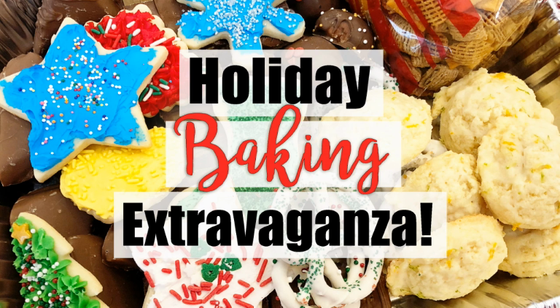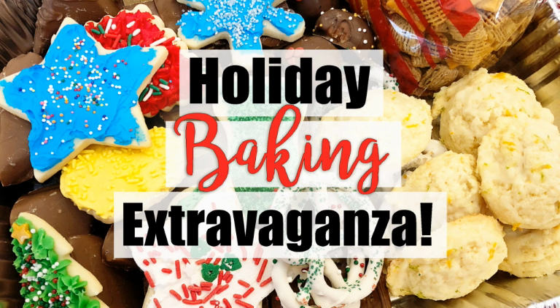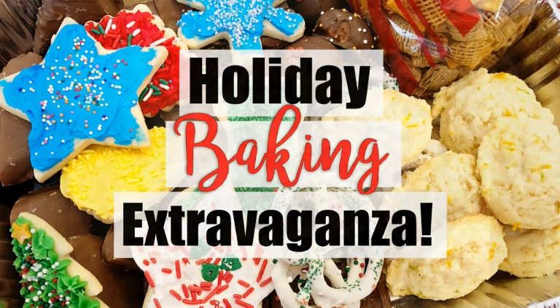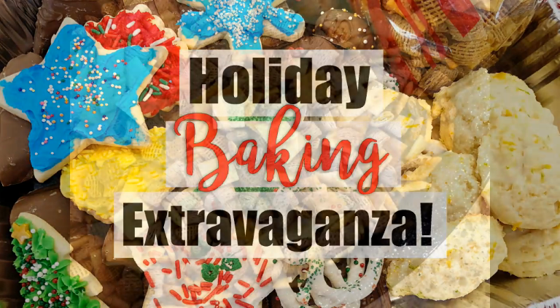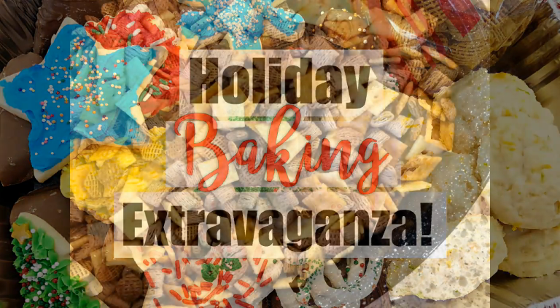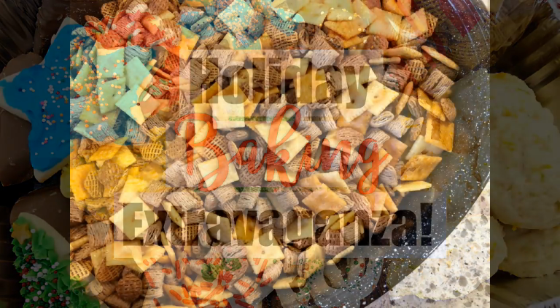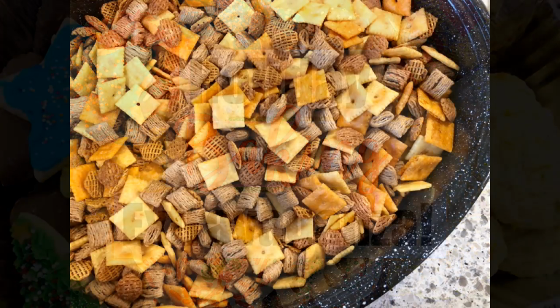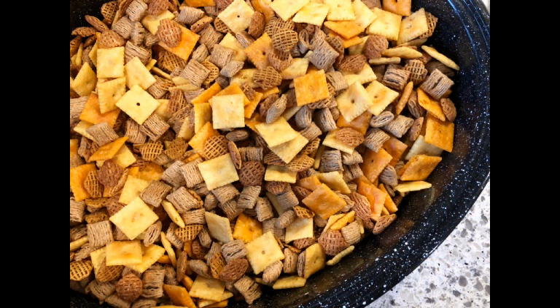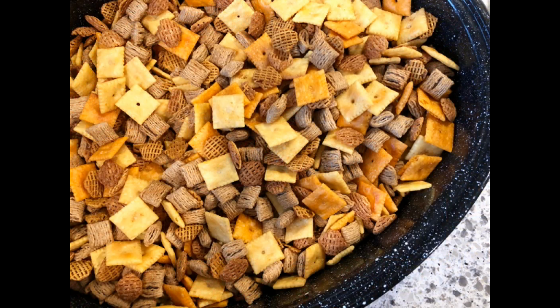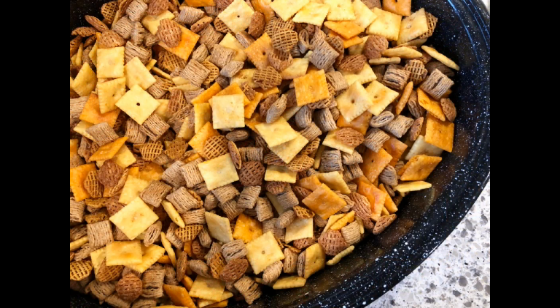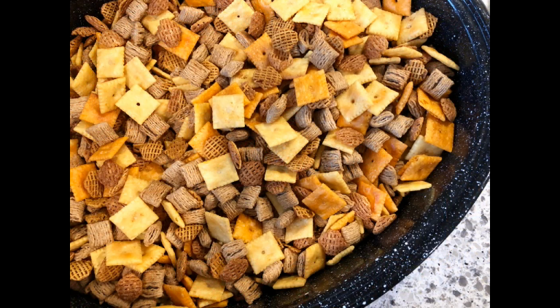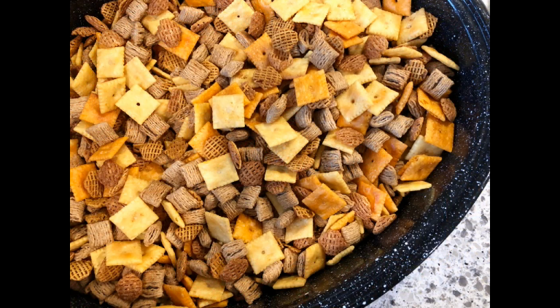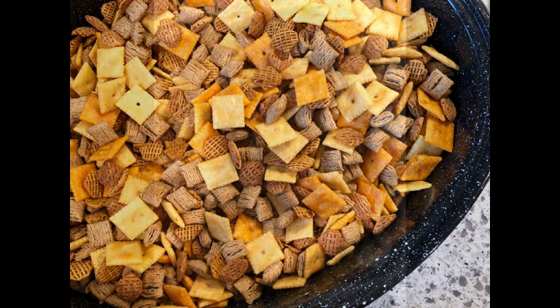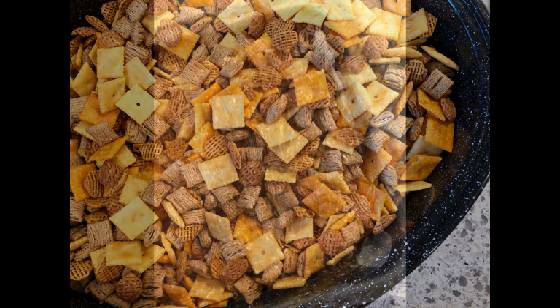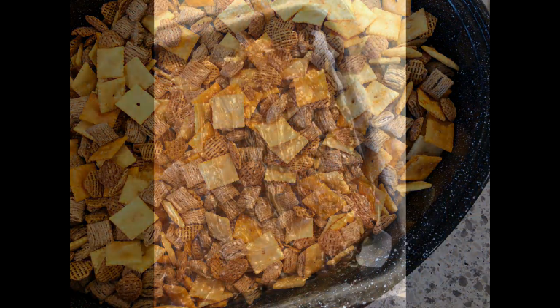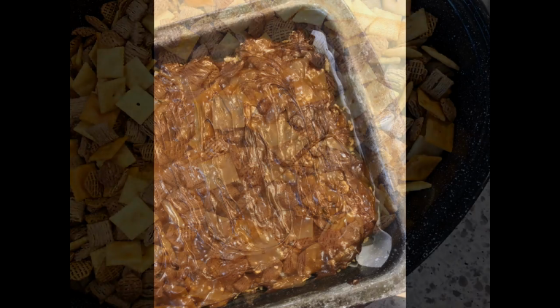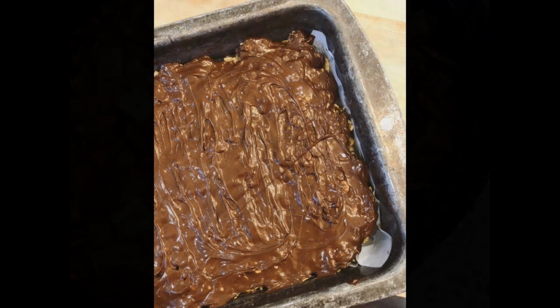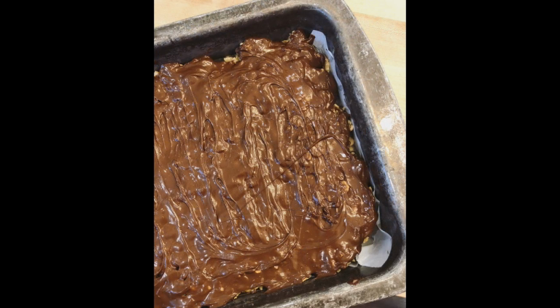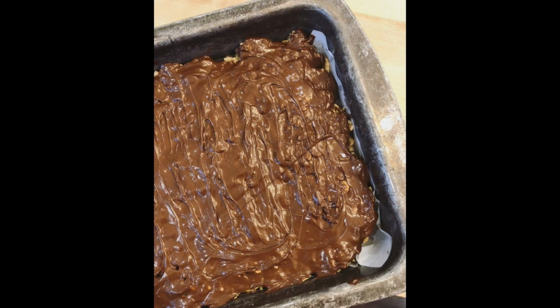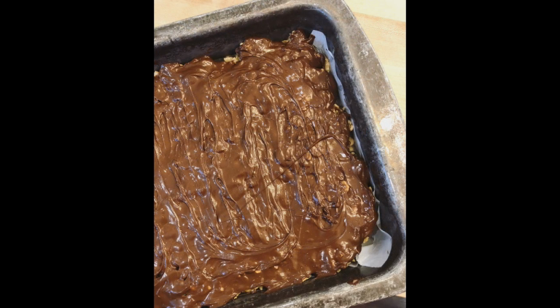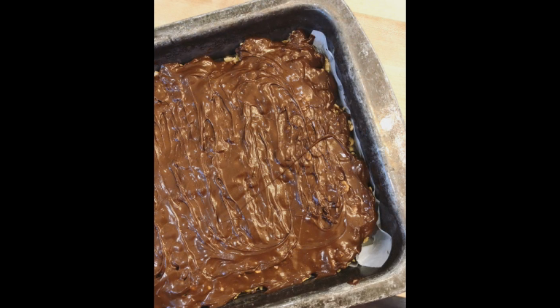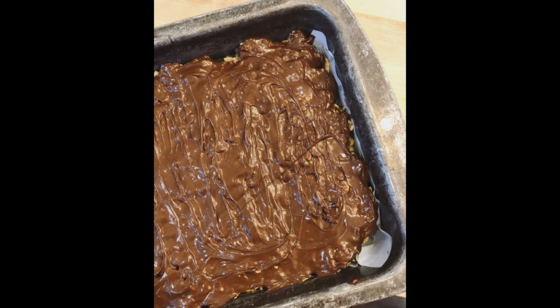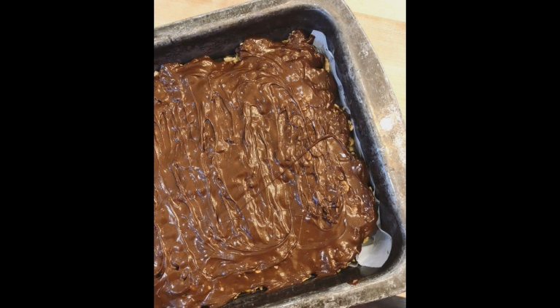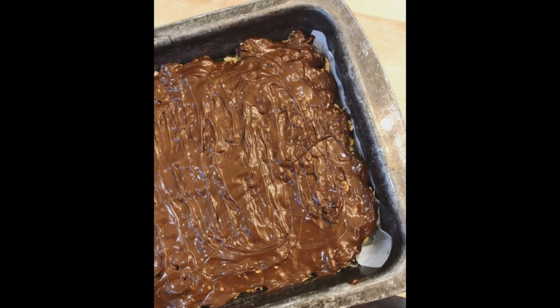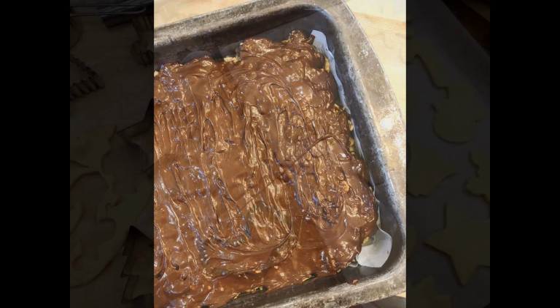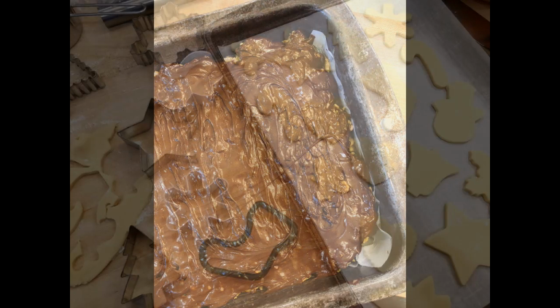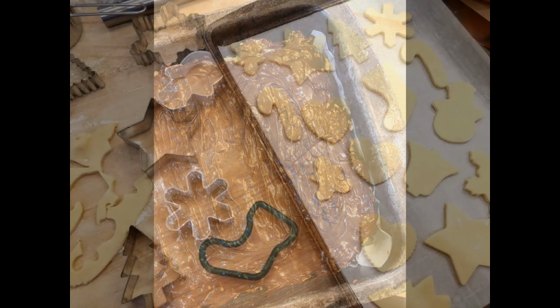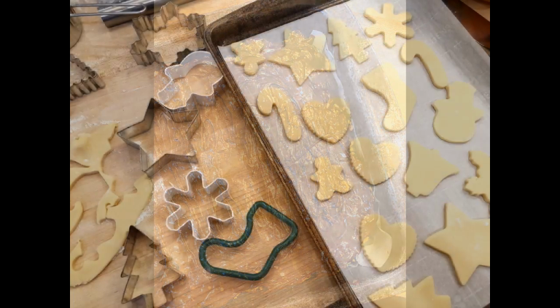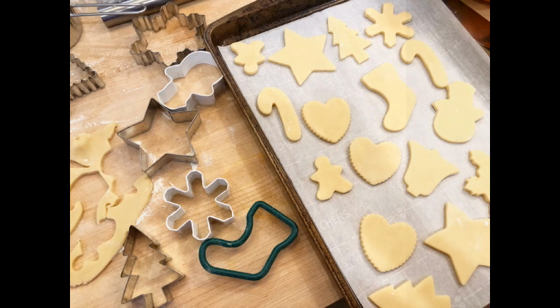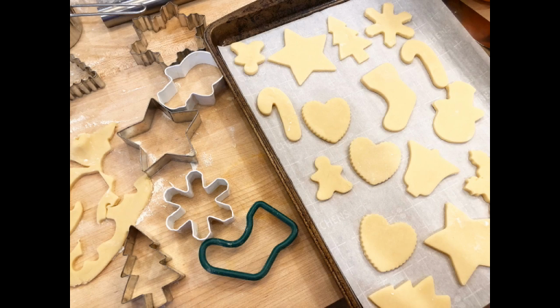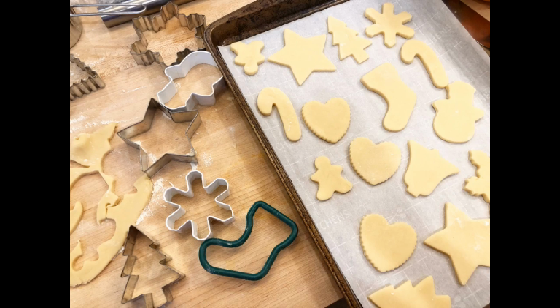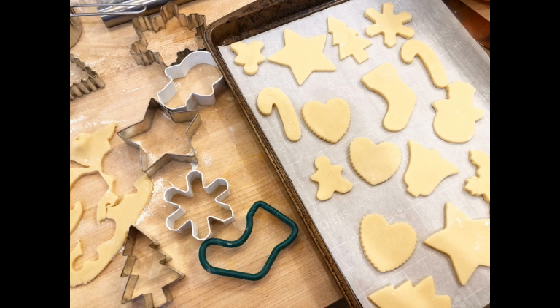Hey guys, welcome back to my channel and welcome back to another video. I know Christmas is over for this year anyway, but I wanted to share my recipes and some footage from my holiday baking.